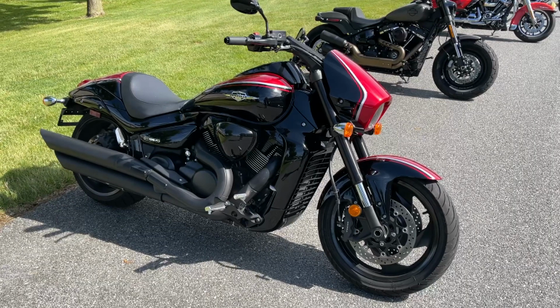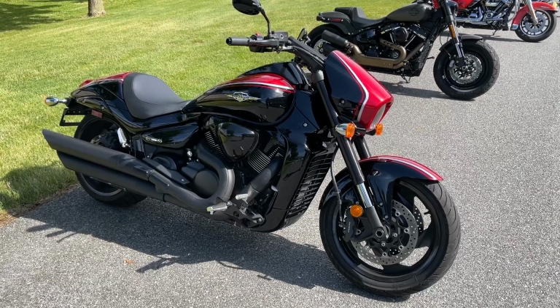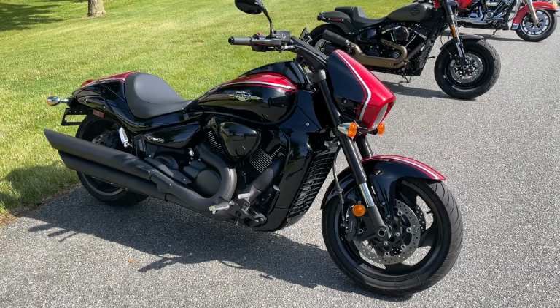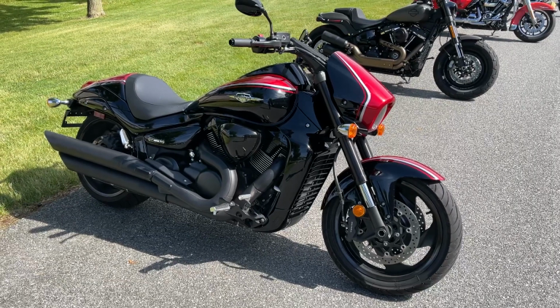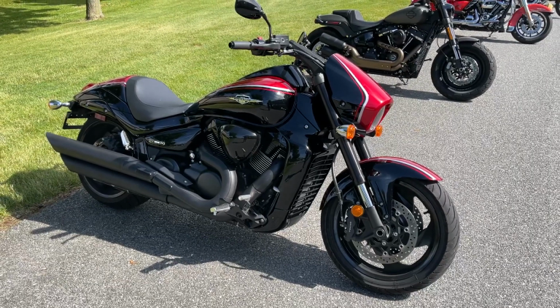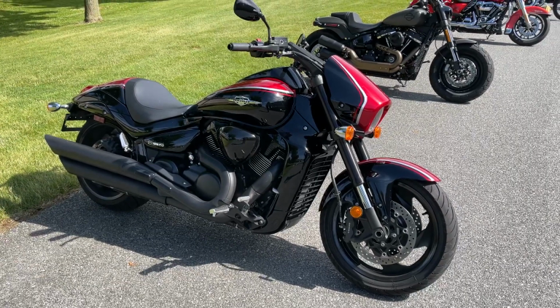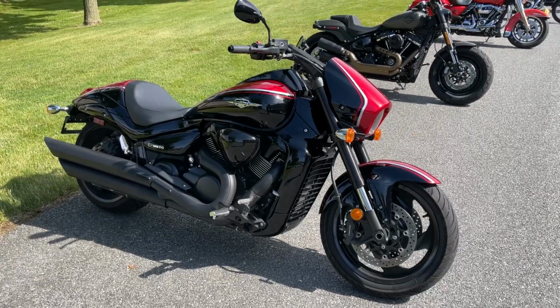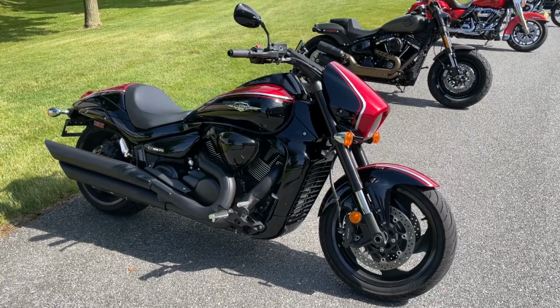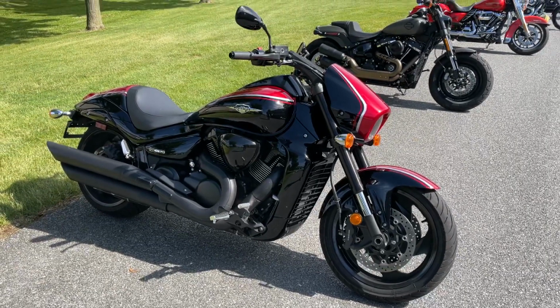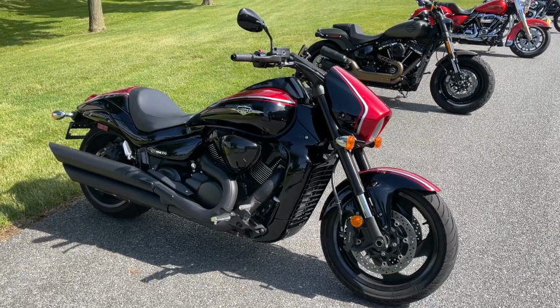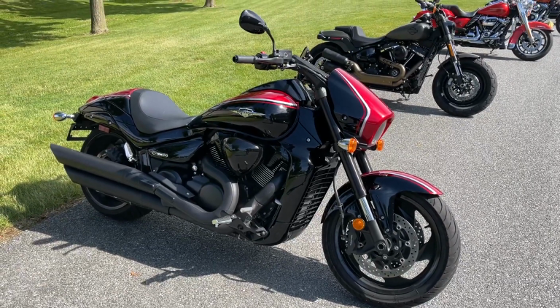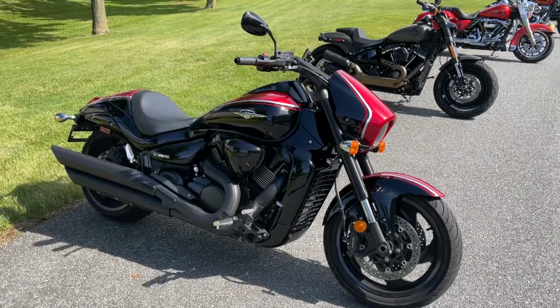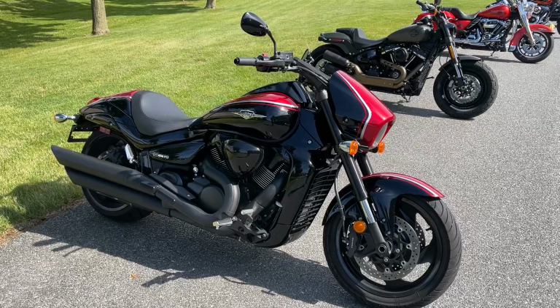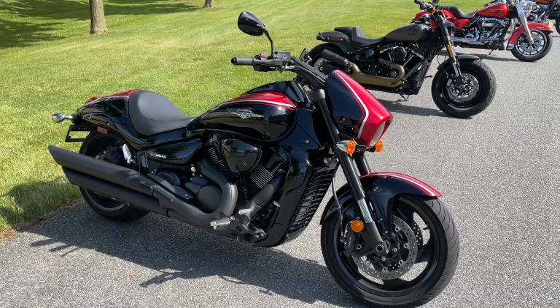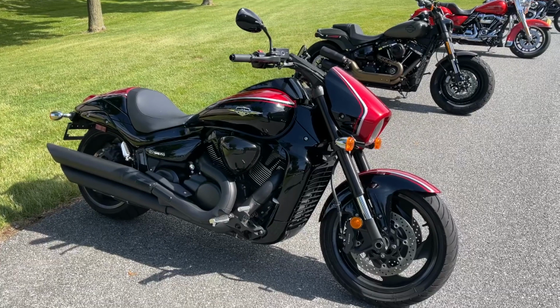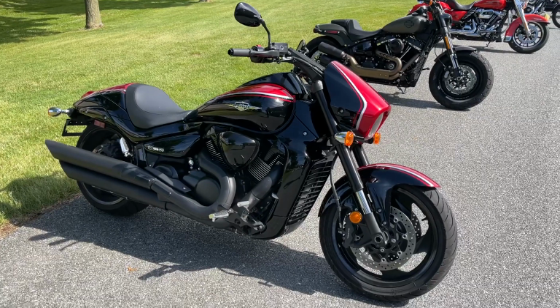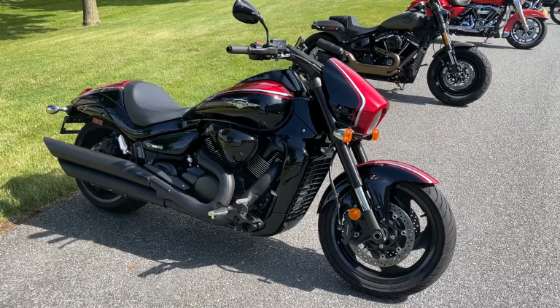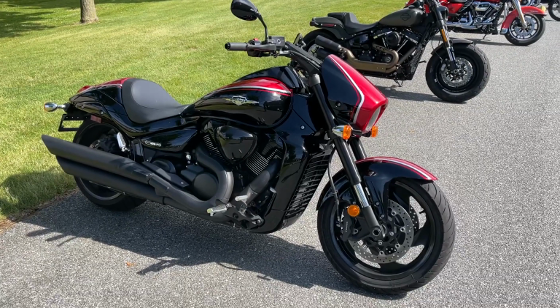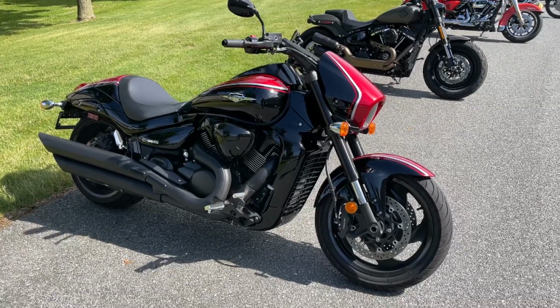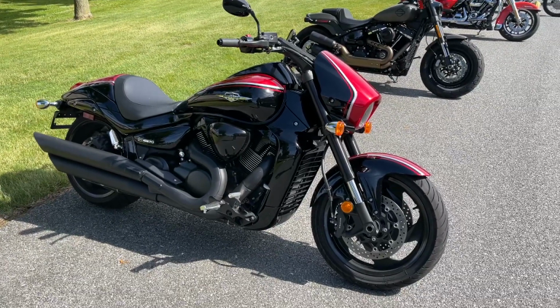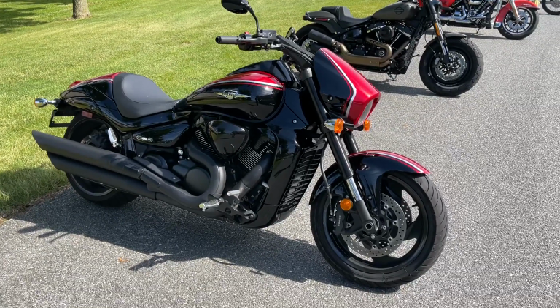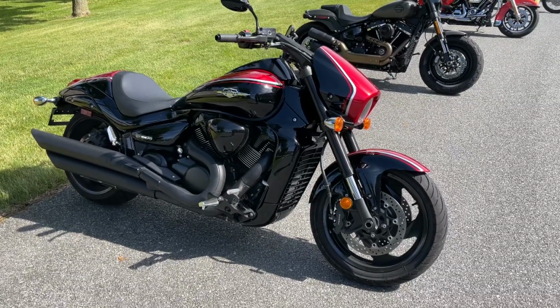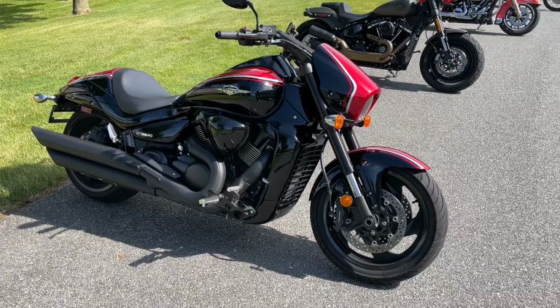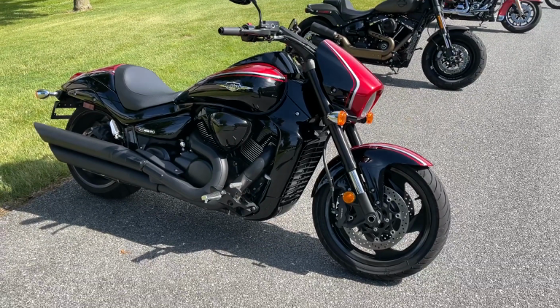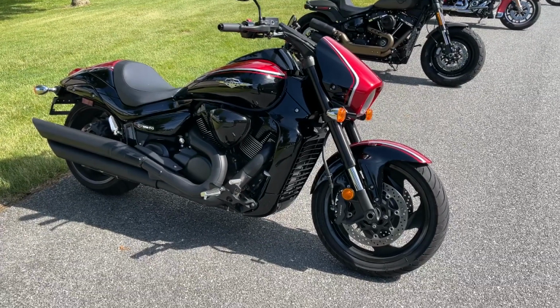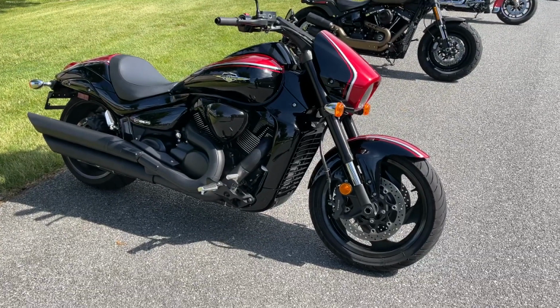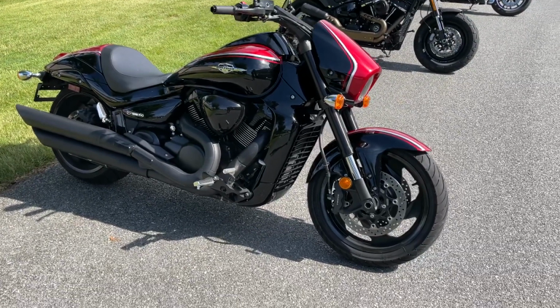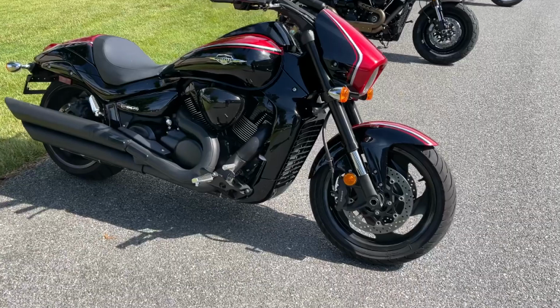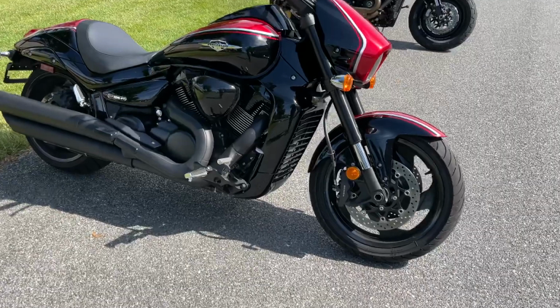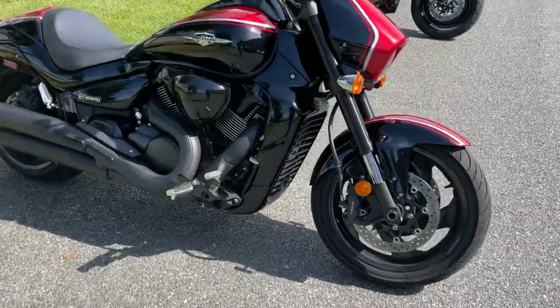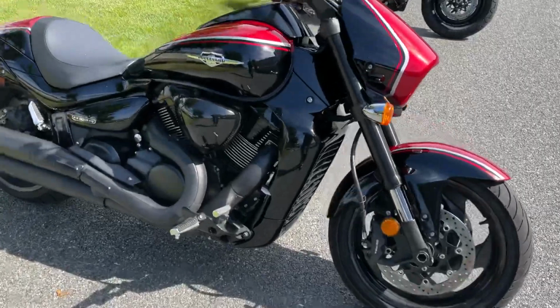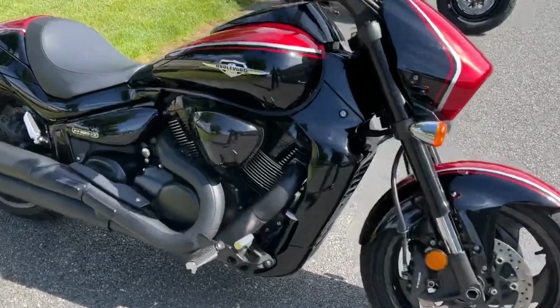What's up guys, Caleb here from srkcycles.com. You're looking at a 2015 Suzuki M109R Boulevard — I believe this is the Boss. Guys, people love these bikes, they are amazing. I love these bikes.